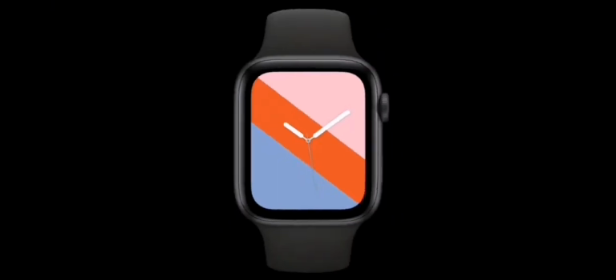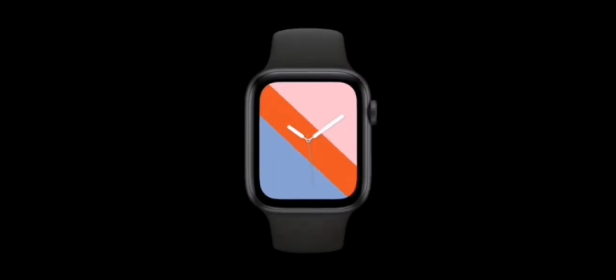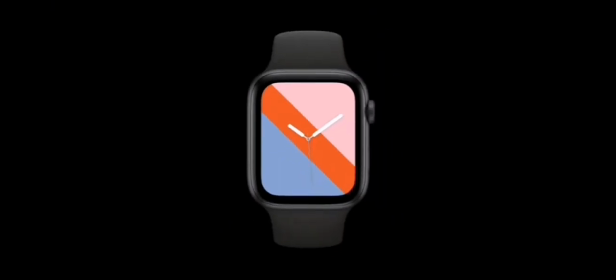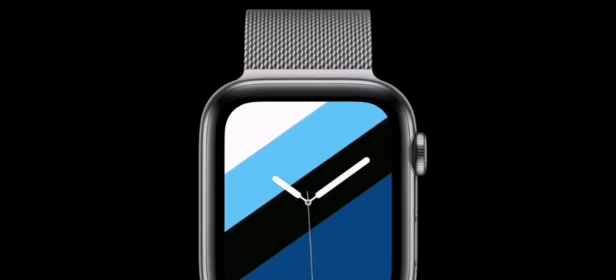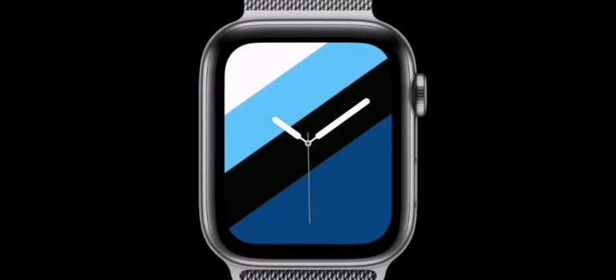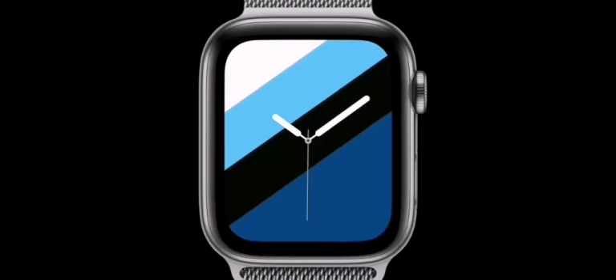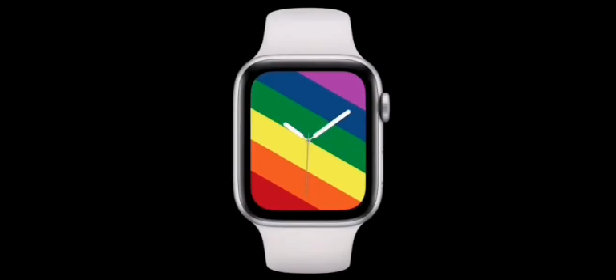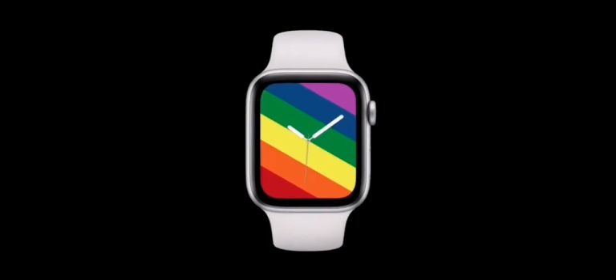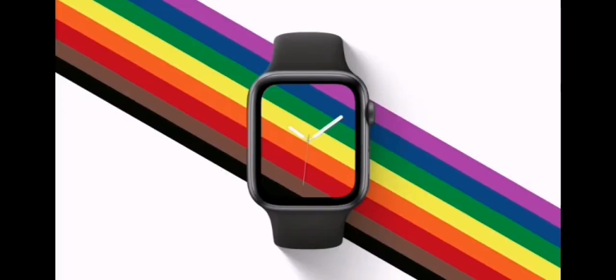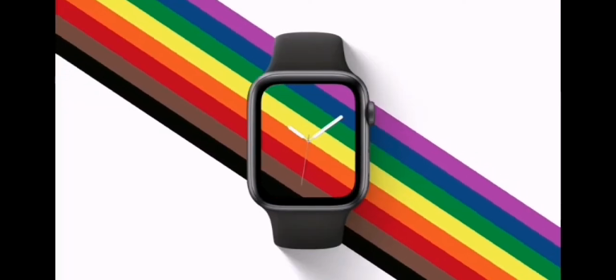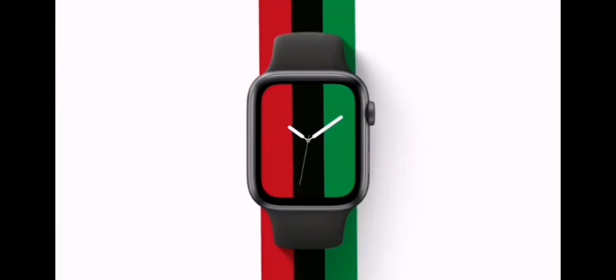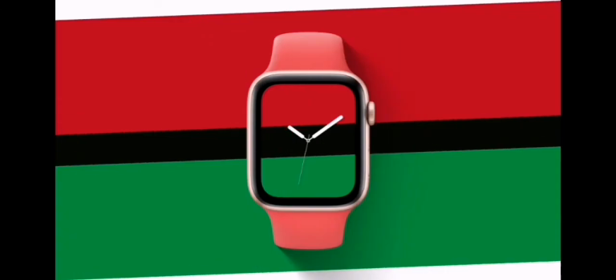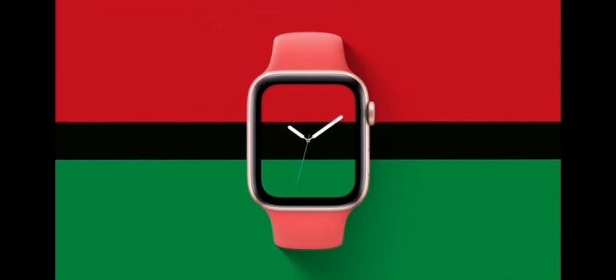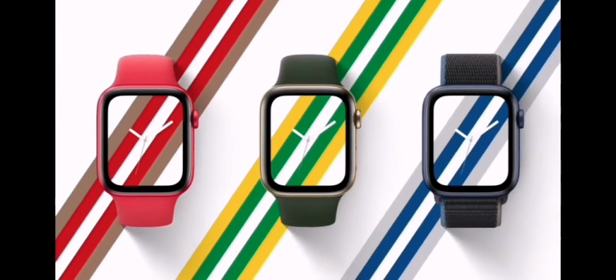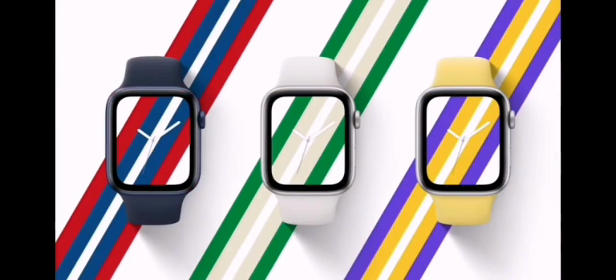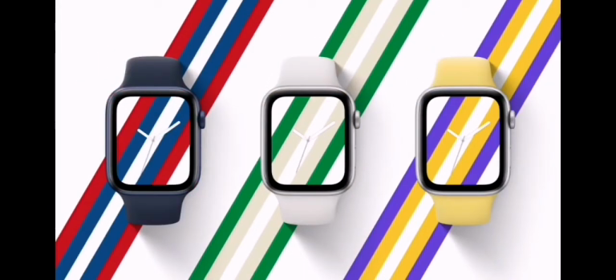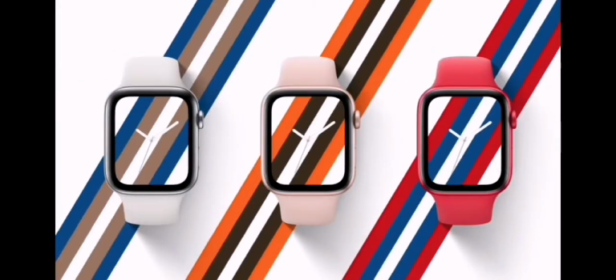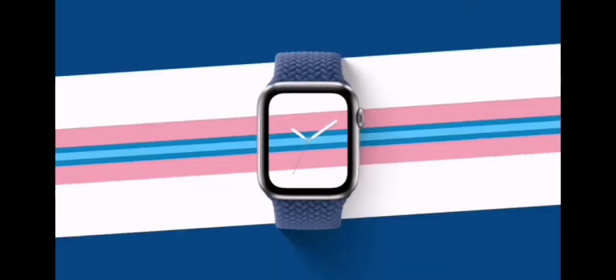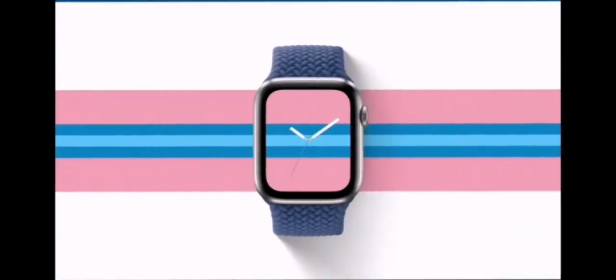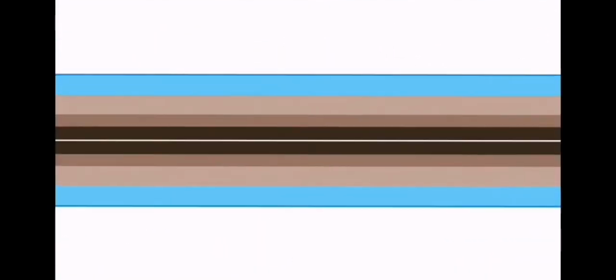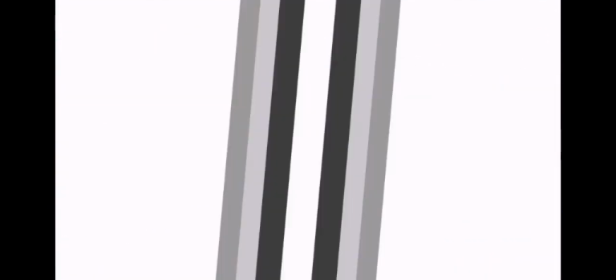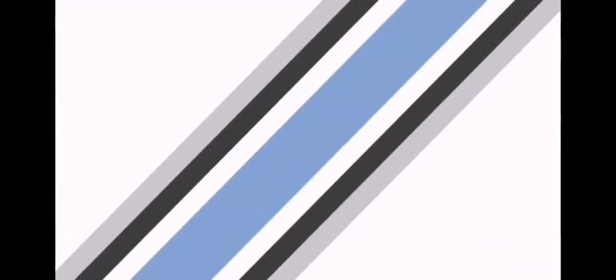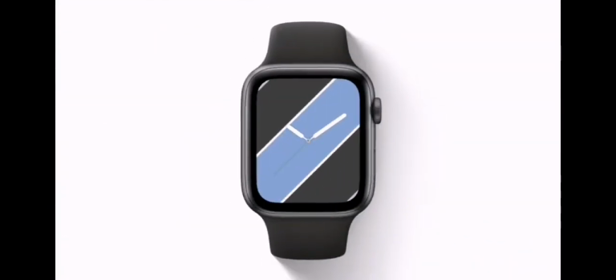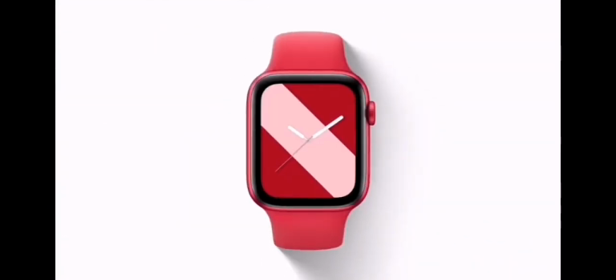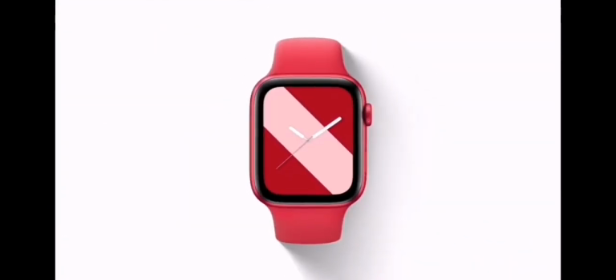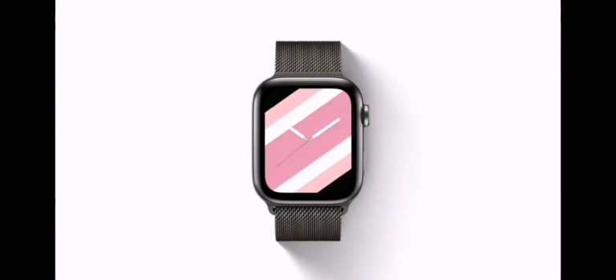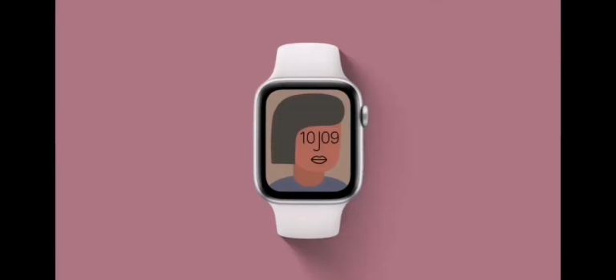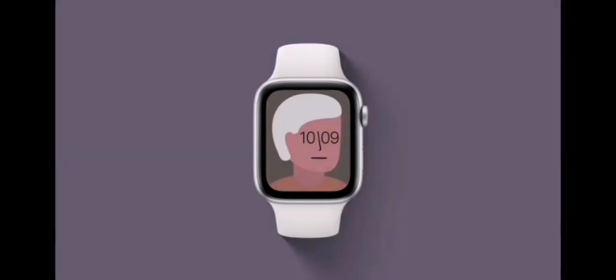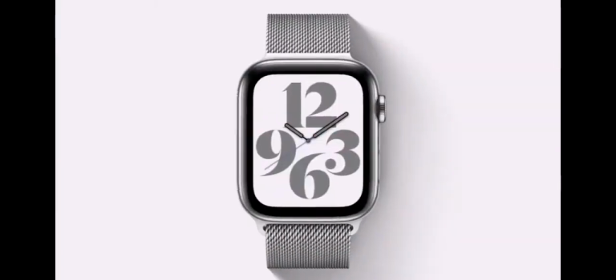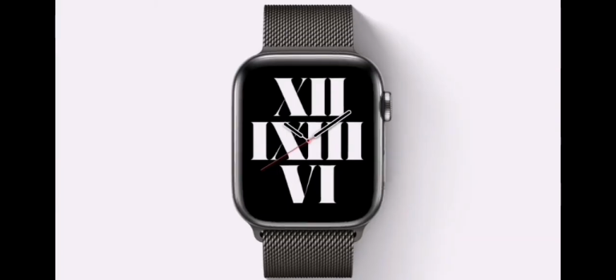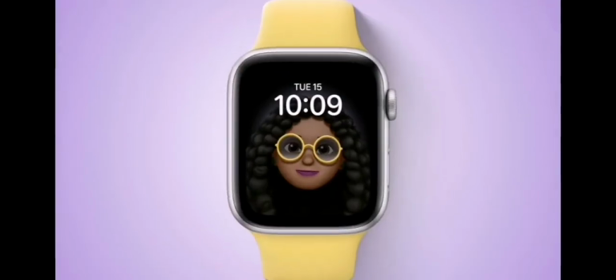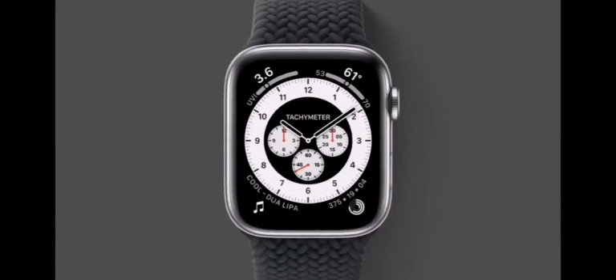With the Stripes face, you can show your pride in who you are, support your favorite team, or even match what you're wearing. We're so proud to add to the legacy of Apple Watch Faces with this new collection.